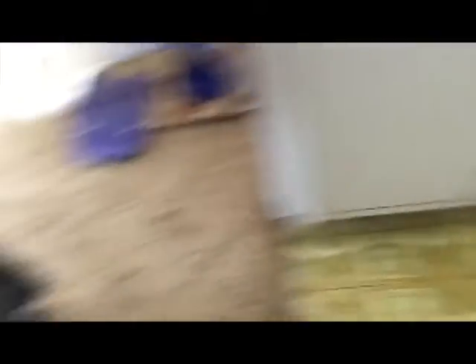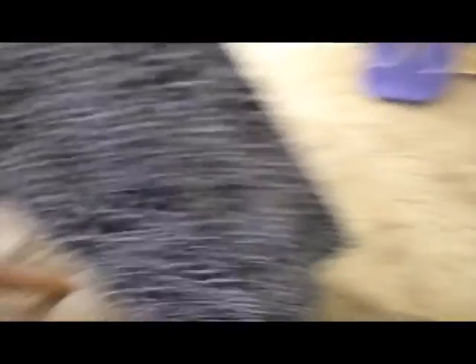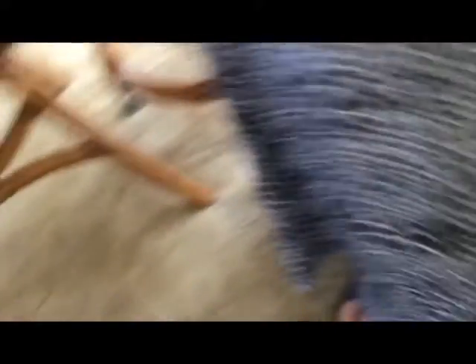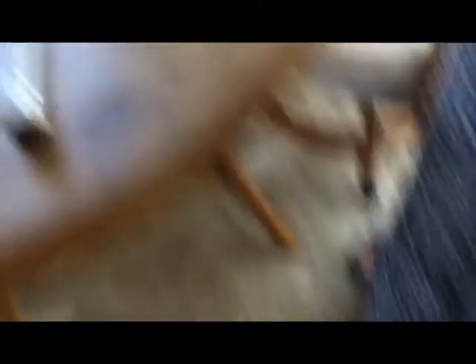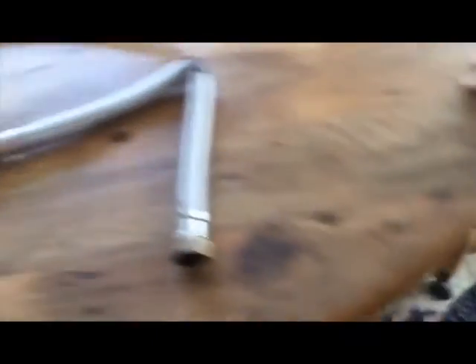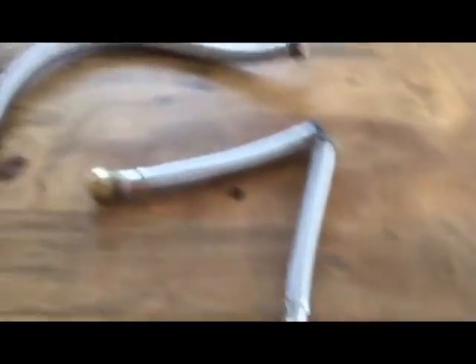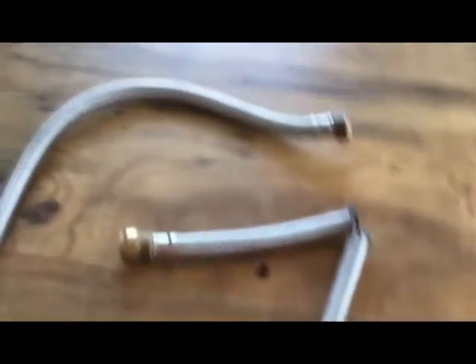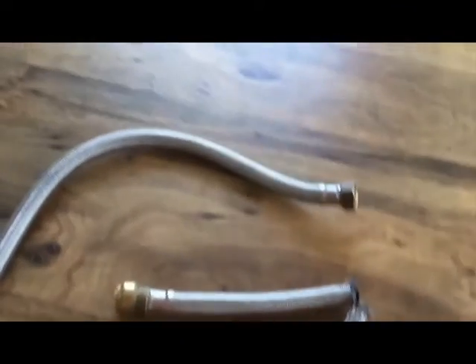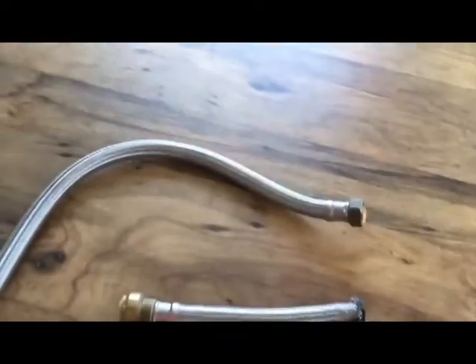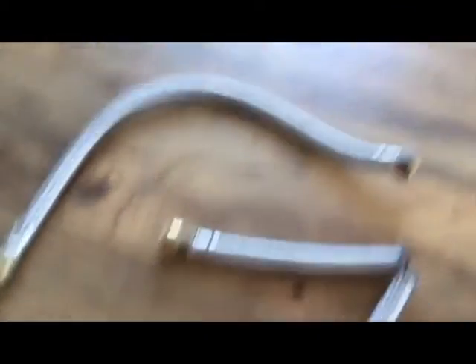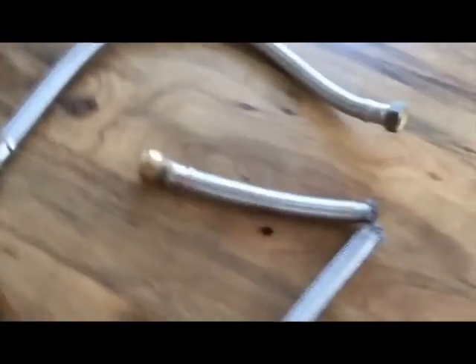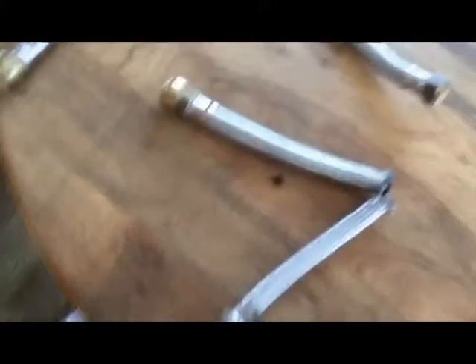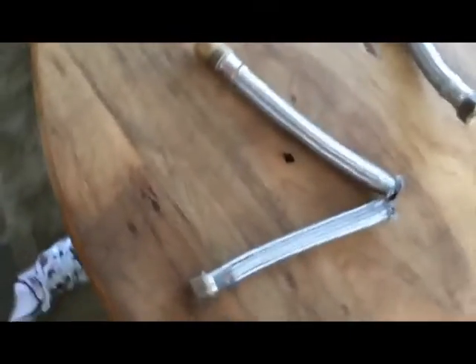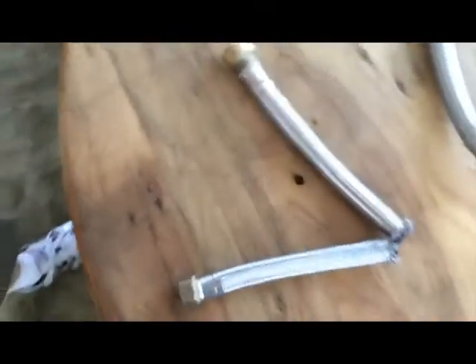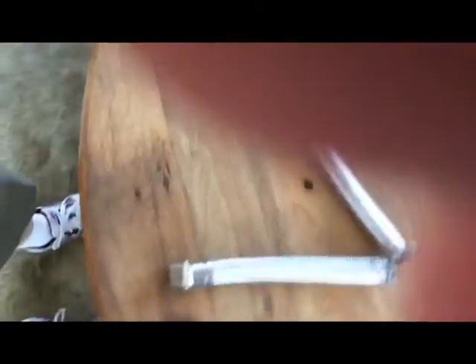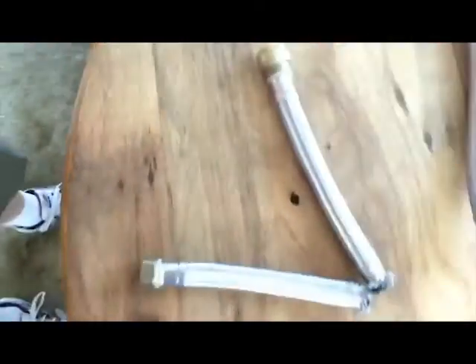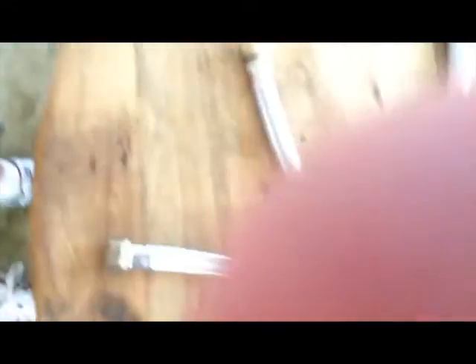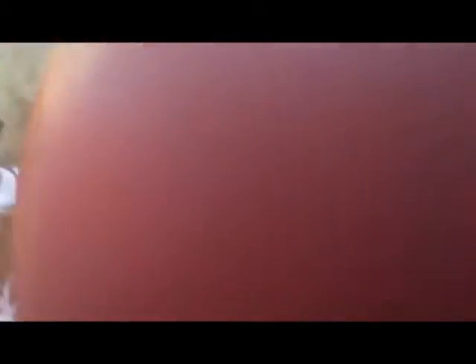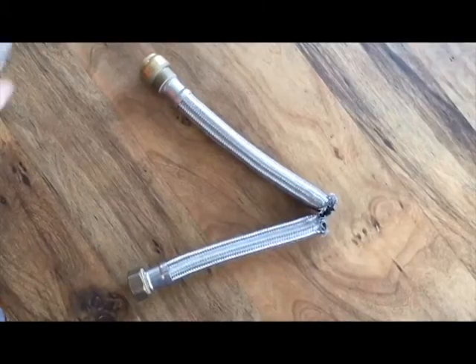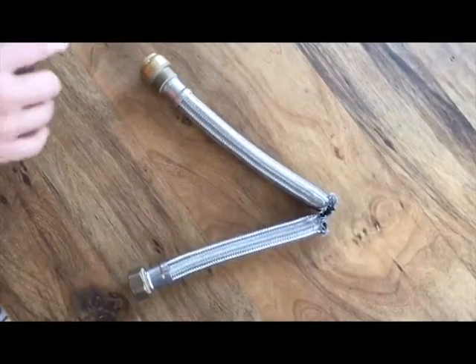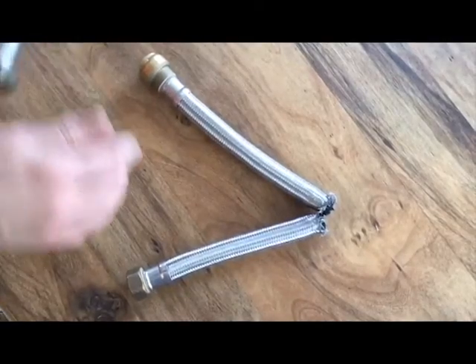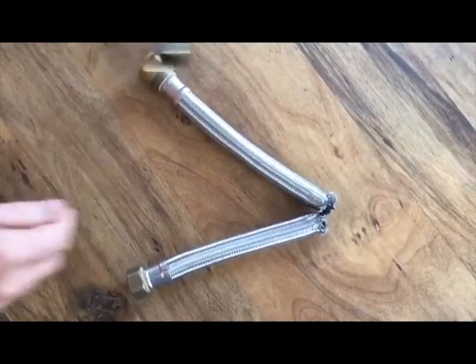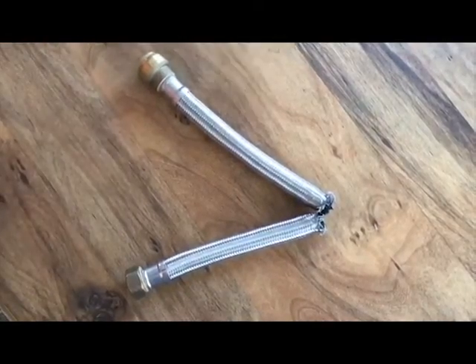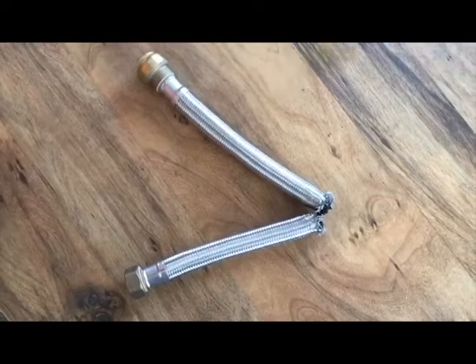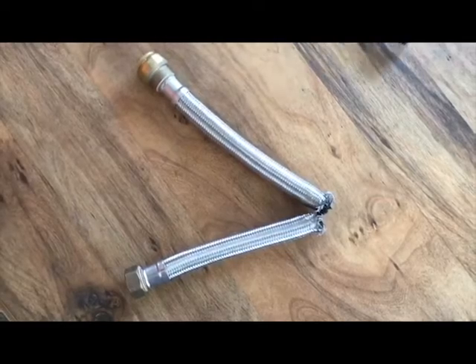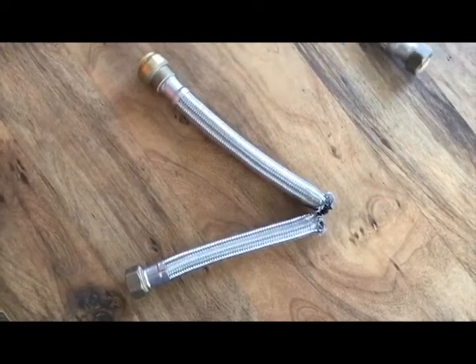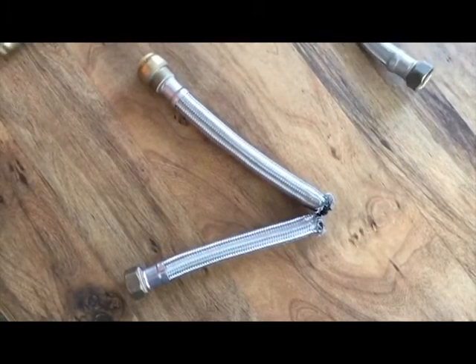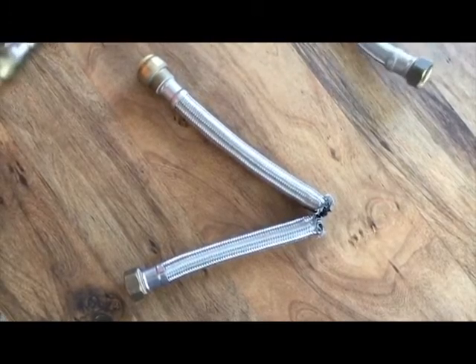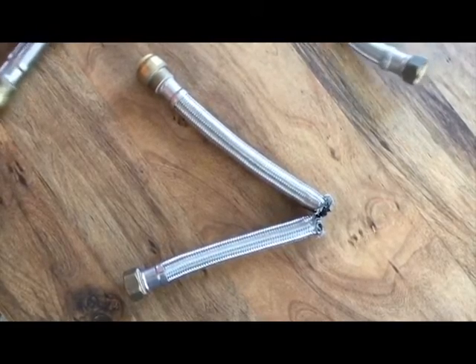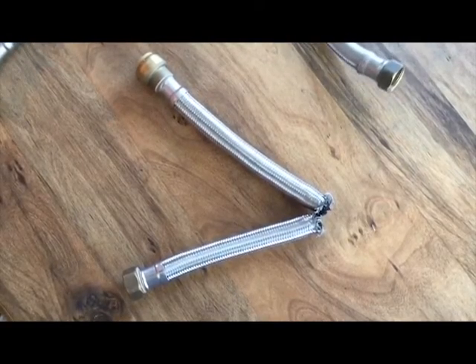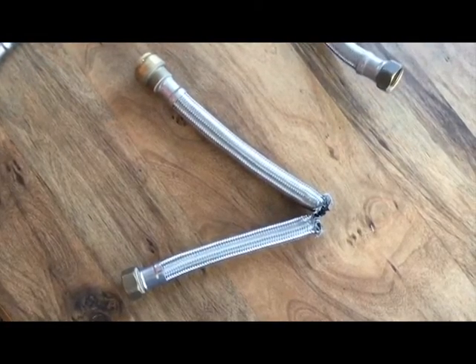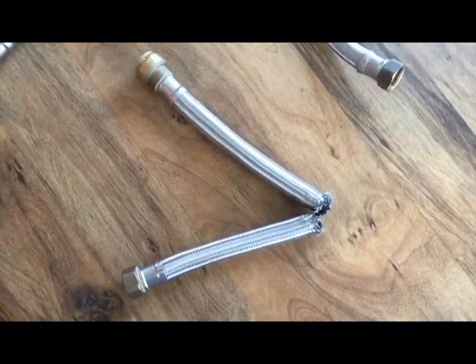We flushed and drained the hot water heater several times, but that didn't seem to eliminate the black floating material. So we did some research and found that the SharkBite flexible tubing was apparently defective.